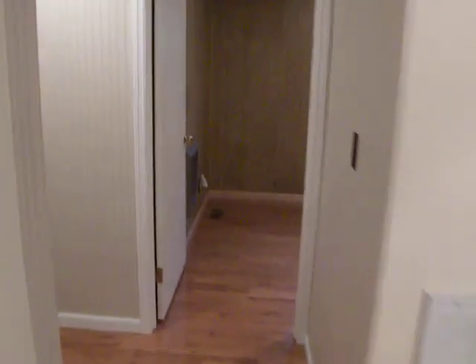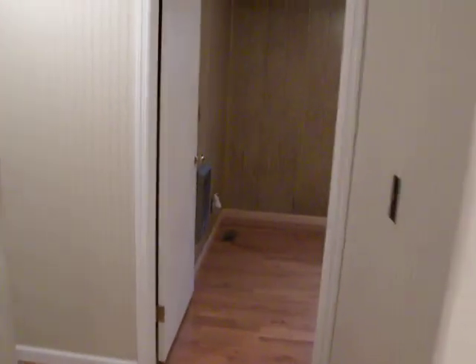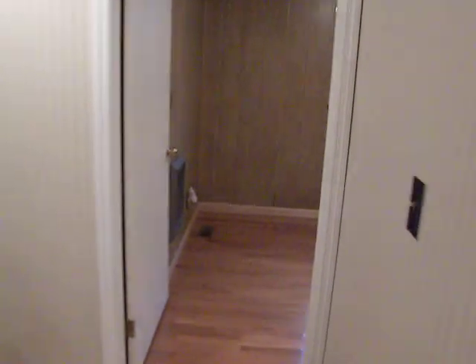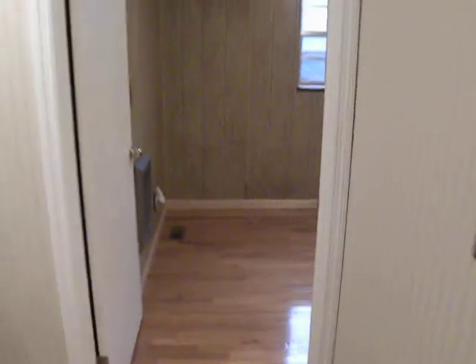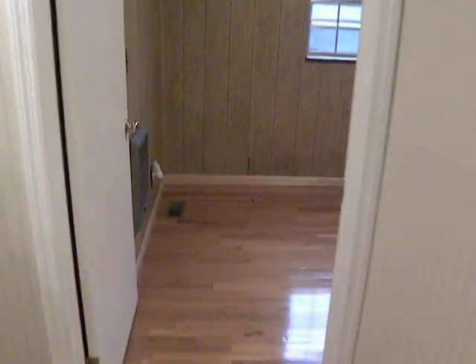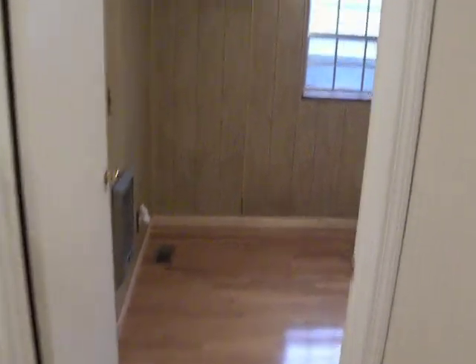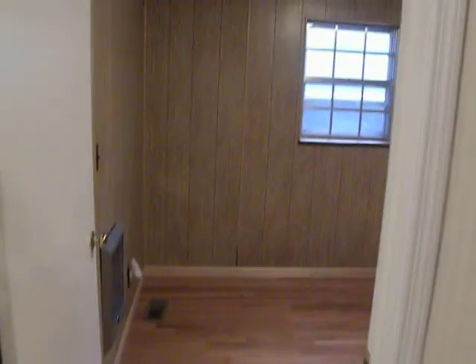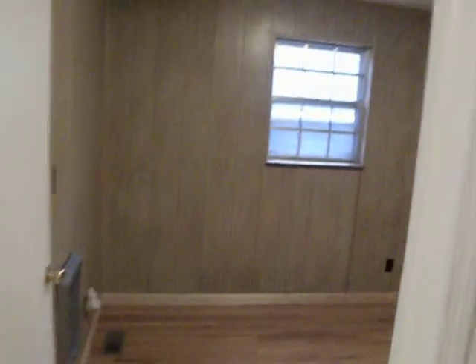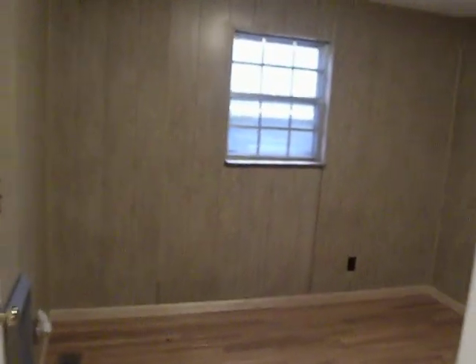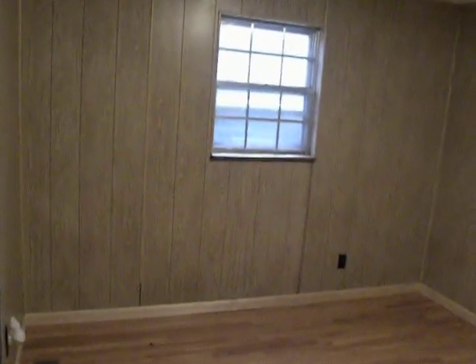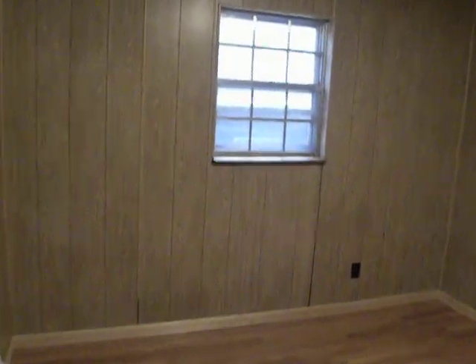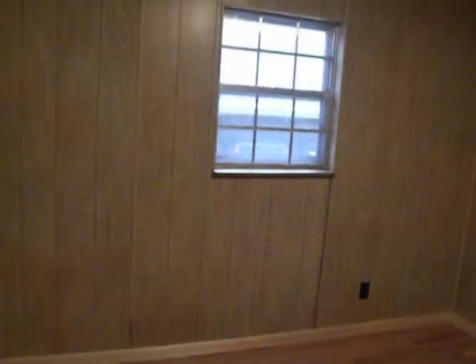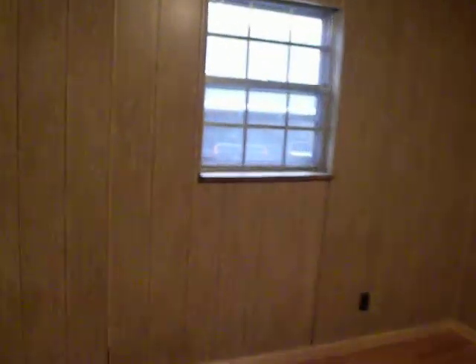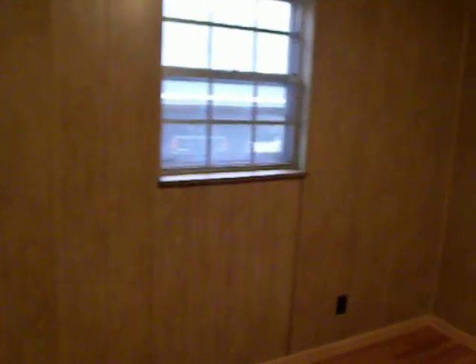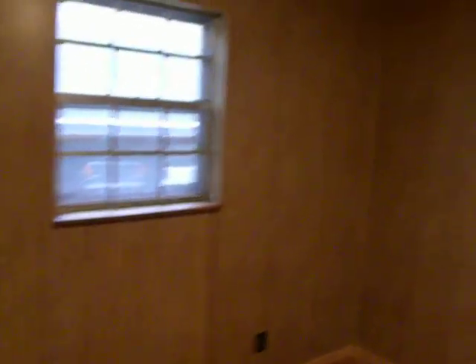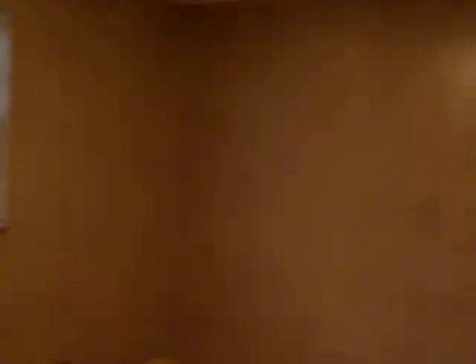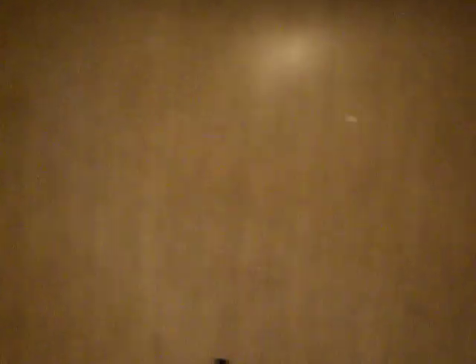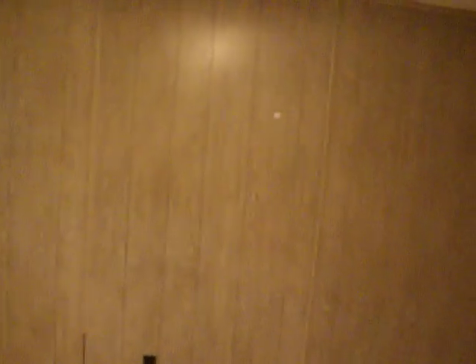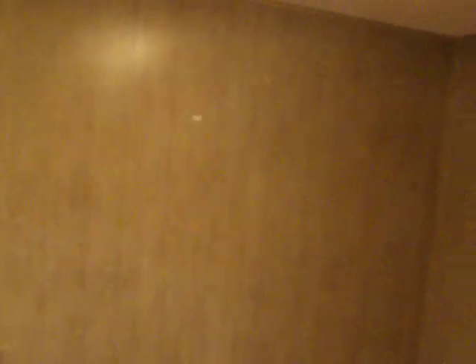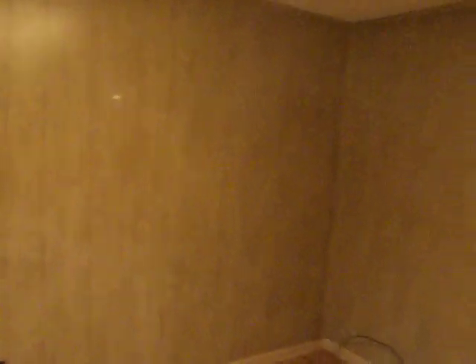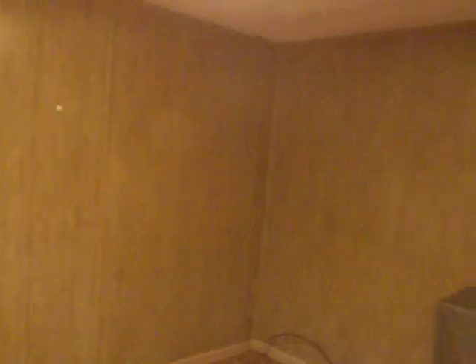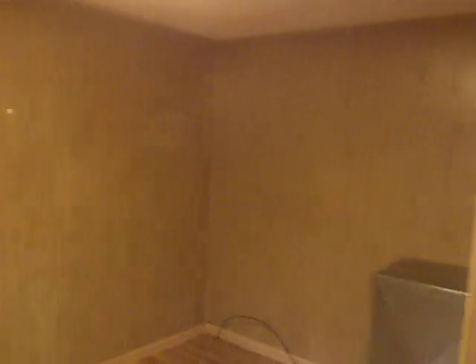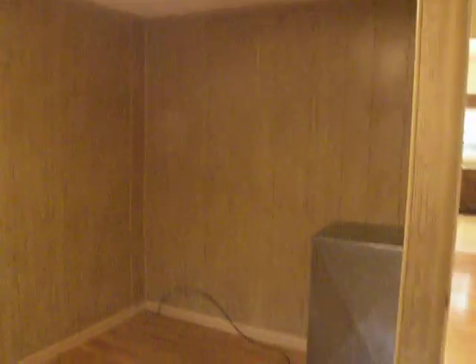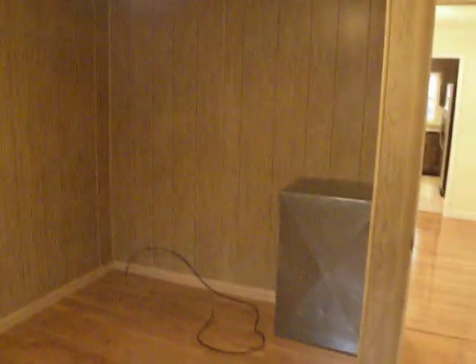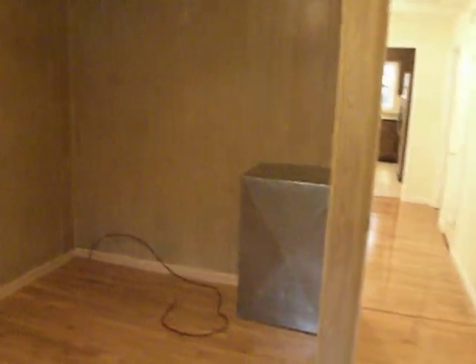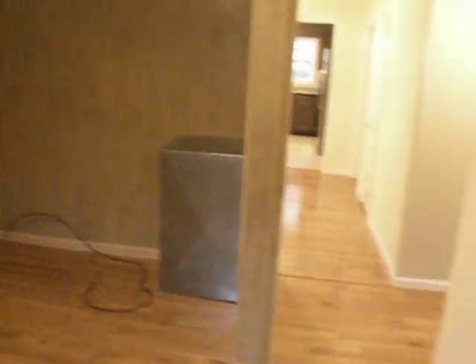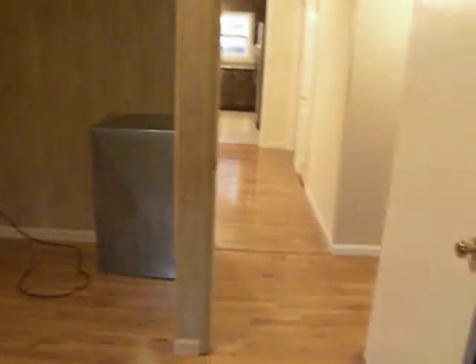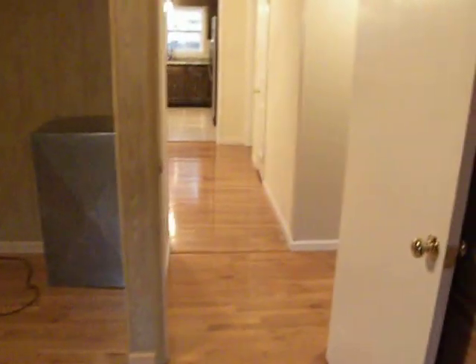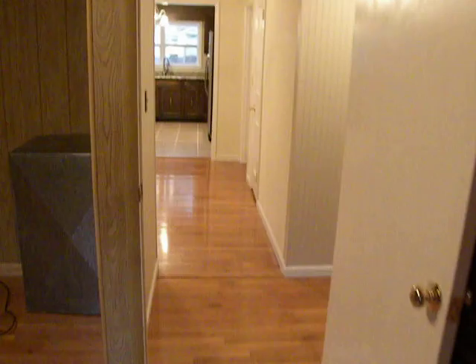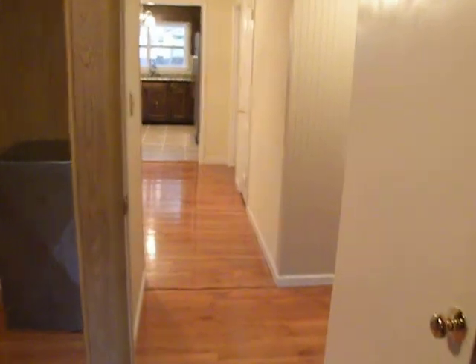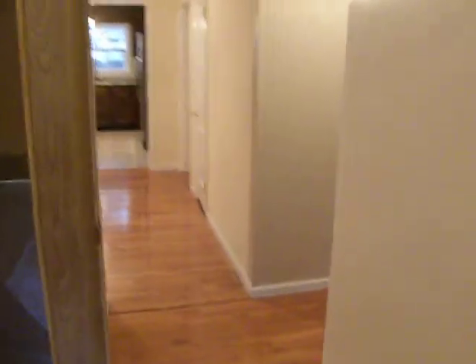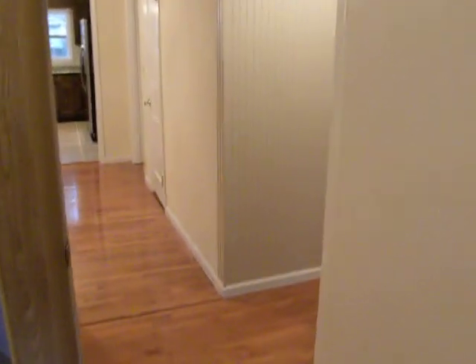Bedroom number two — nice window out back so you've got good light. Coming back around, good sized bedroom. That's the return; it could easily be boxed in.